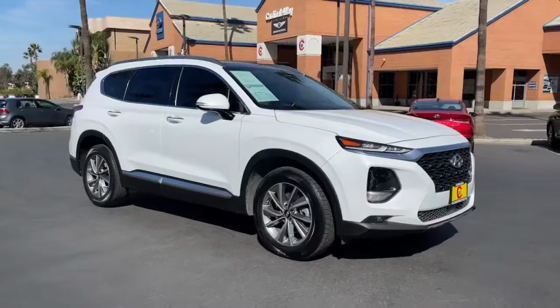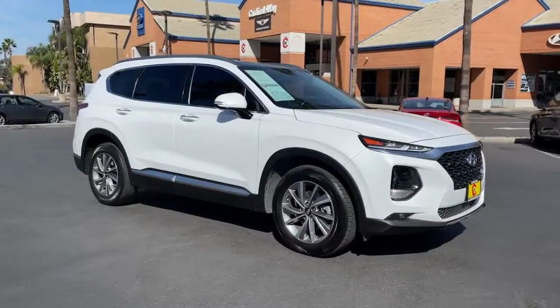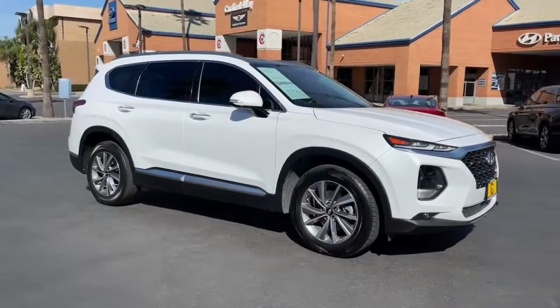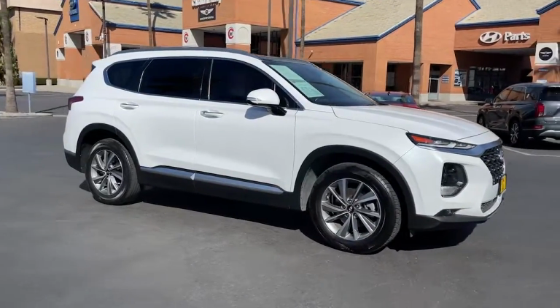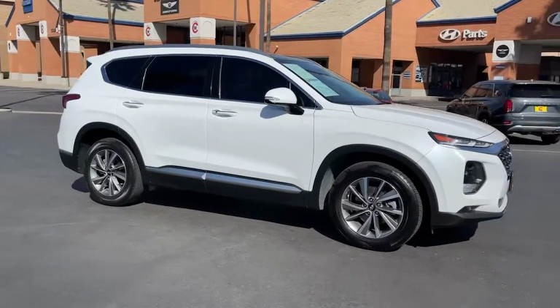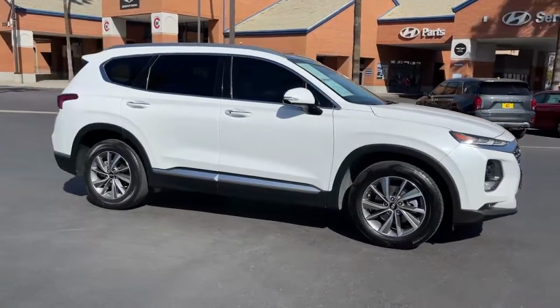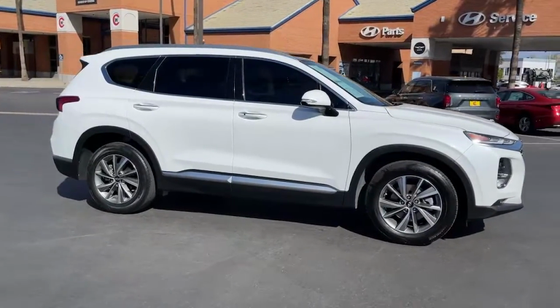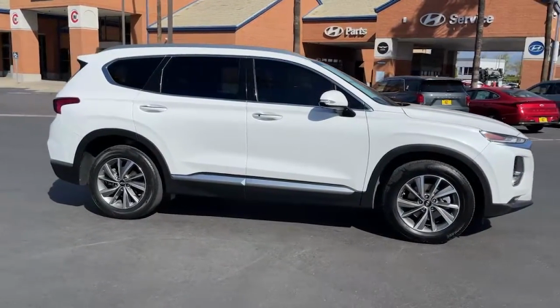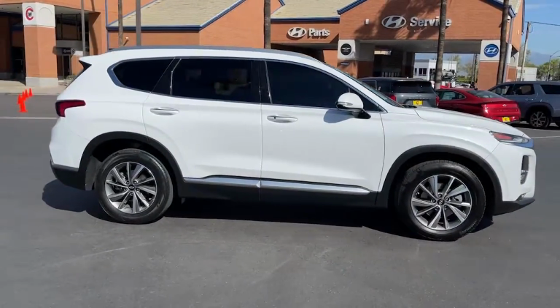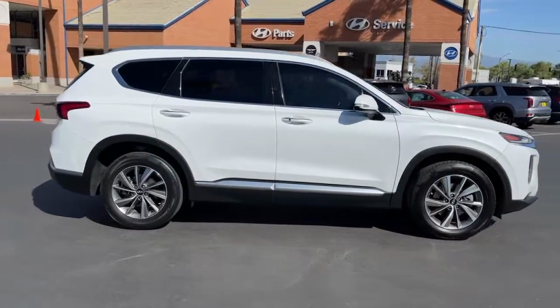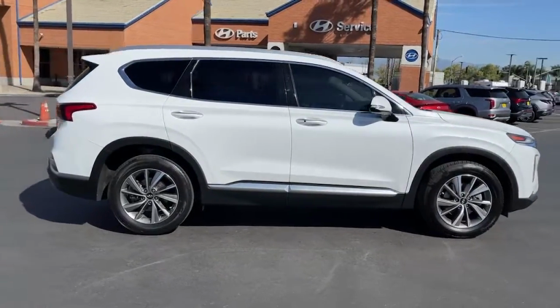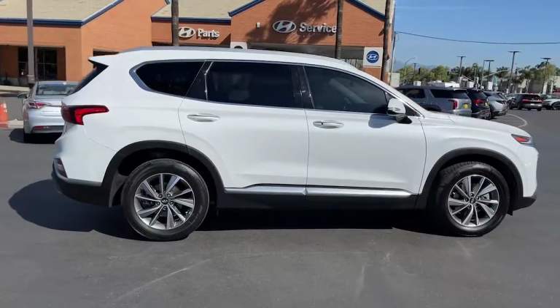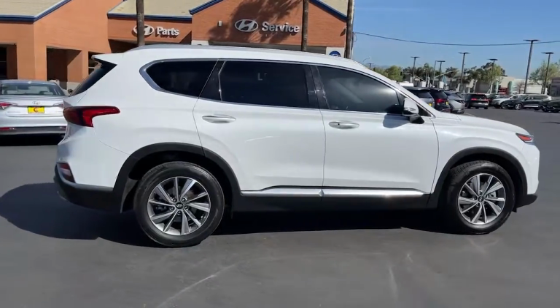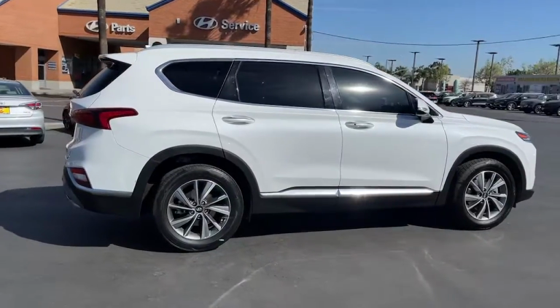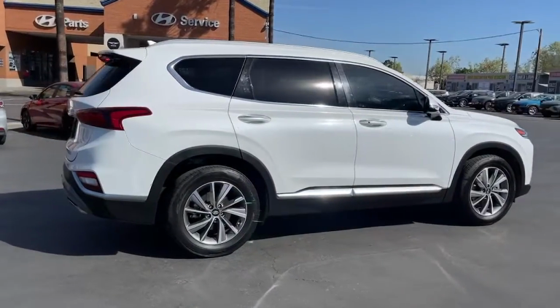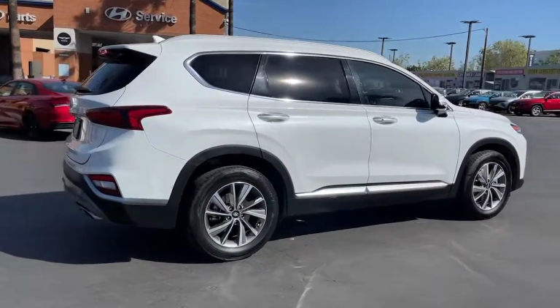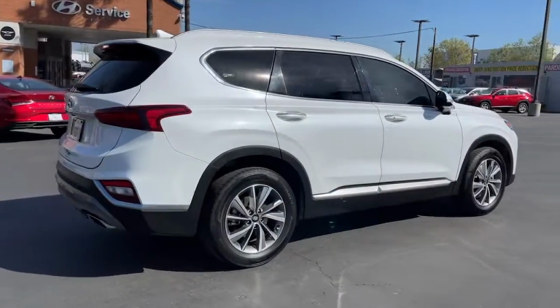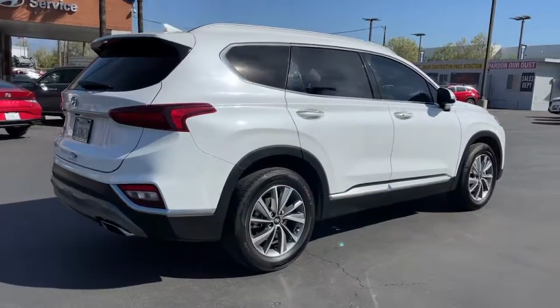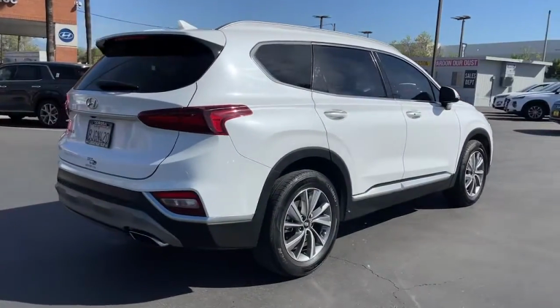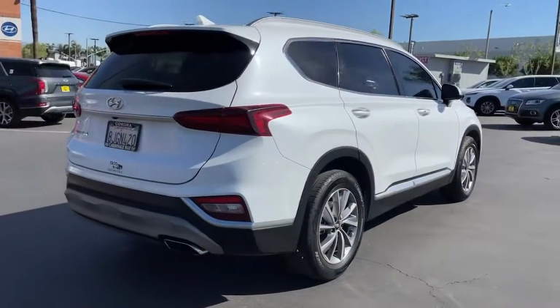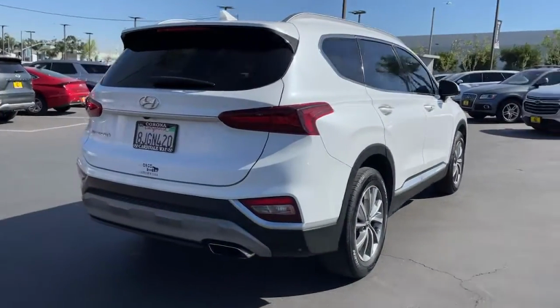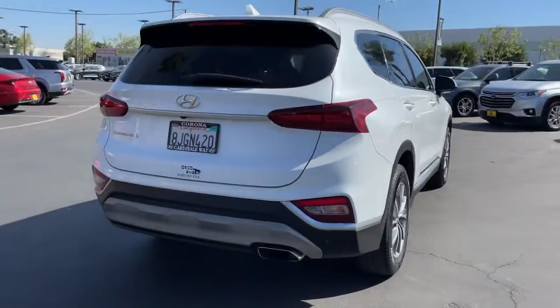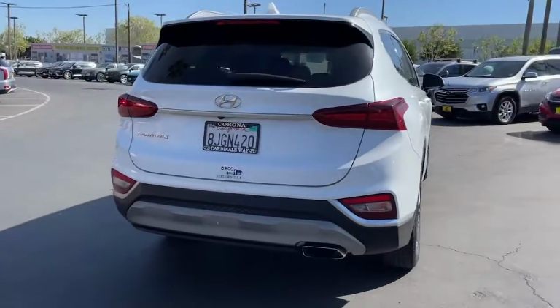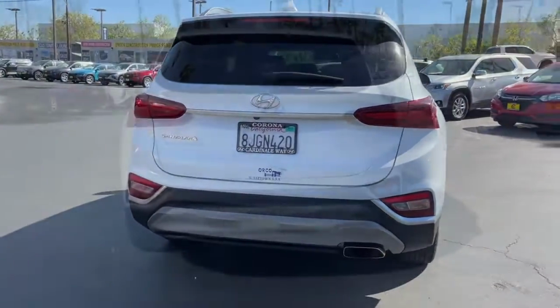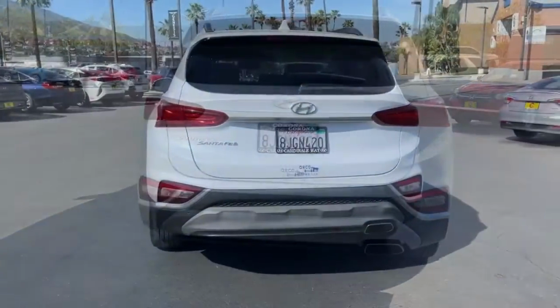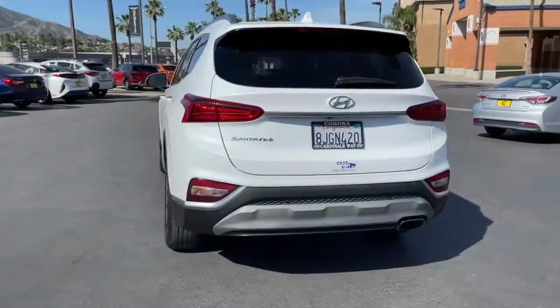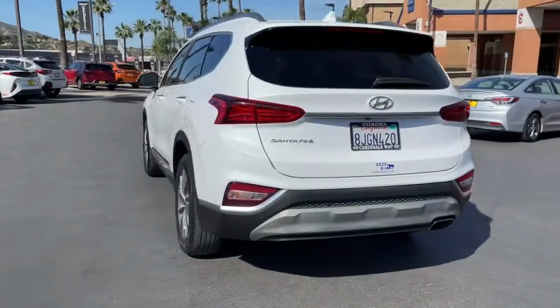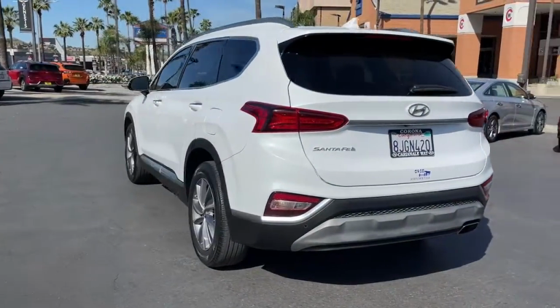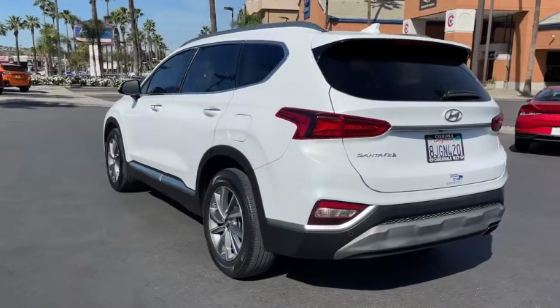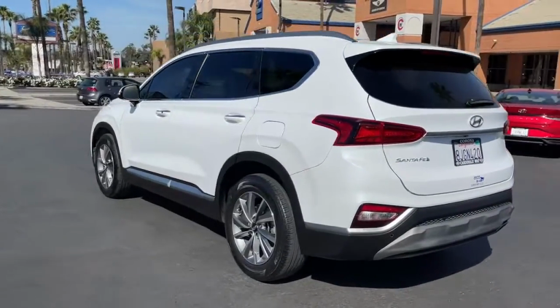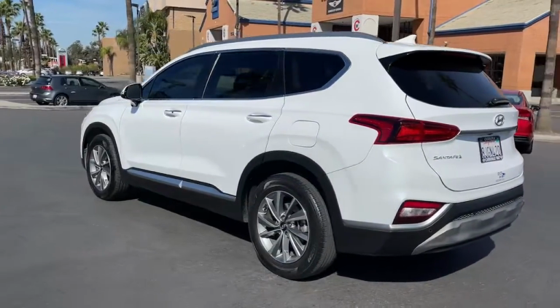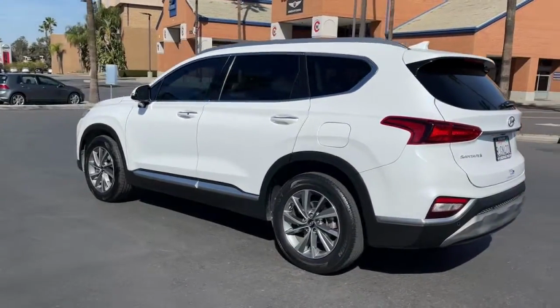Take a moment to check out the 2019 Hyundai Santa Fe. With less than 40,000 miles on the odometer, this vehicle stands out from the rest. All you need to do is relax and enjoy the ride in this stylish and capable Santa Fe.